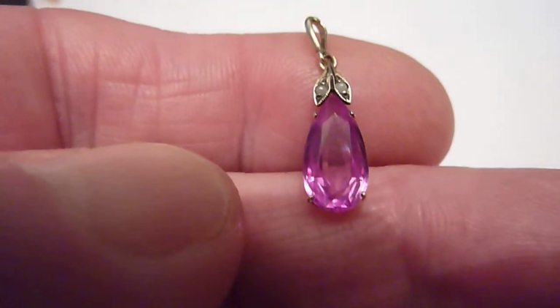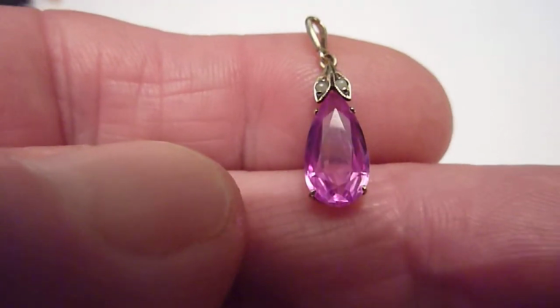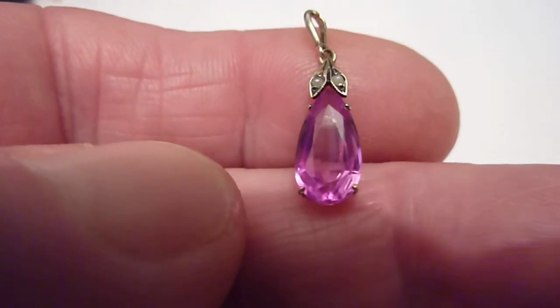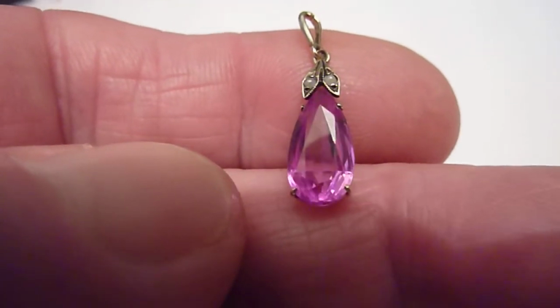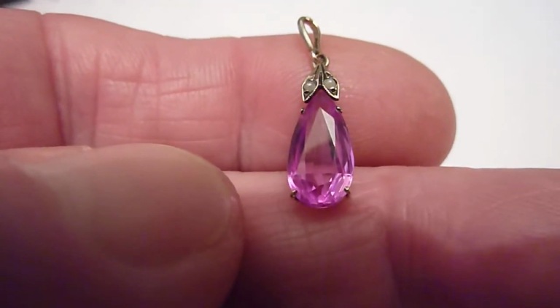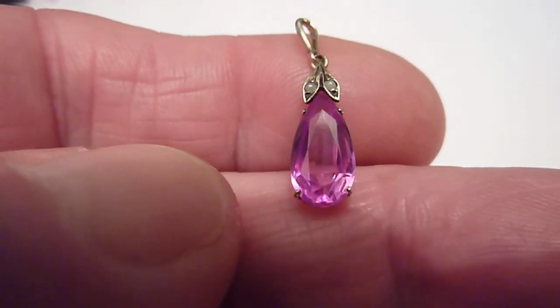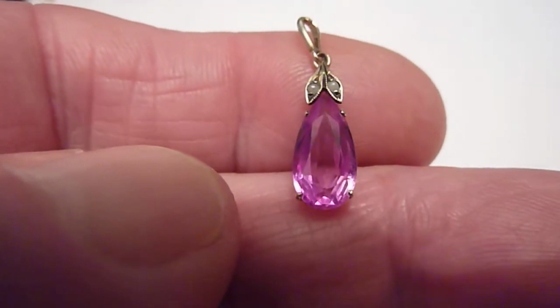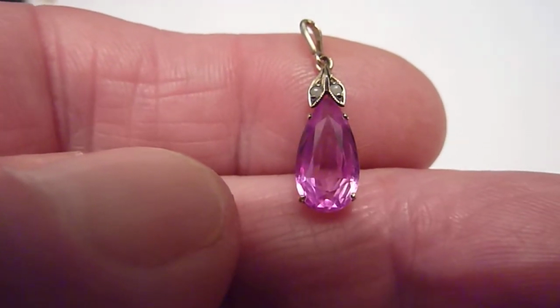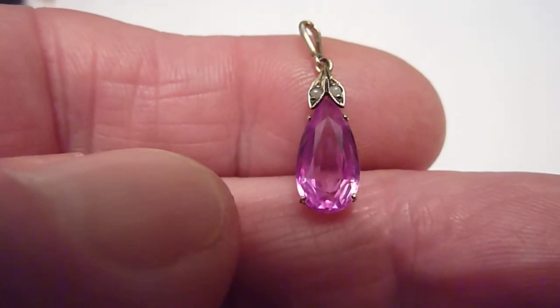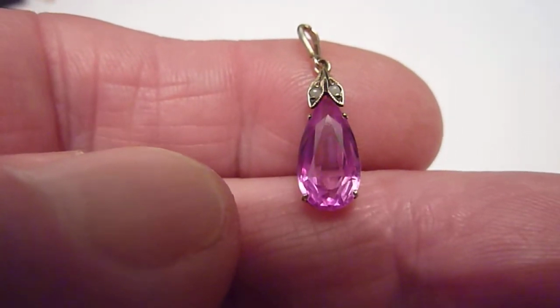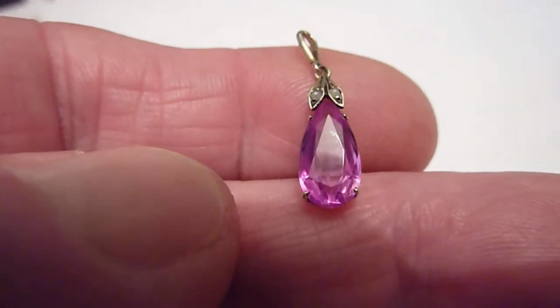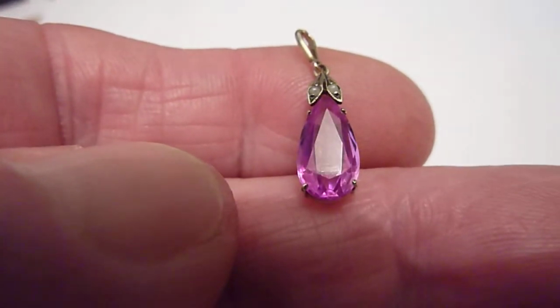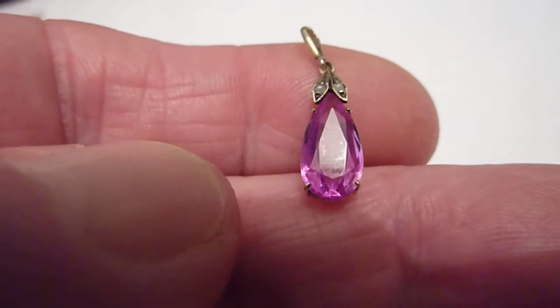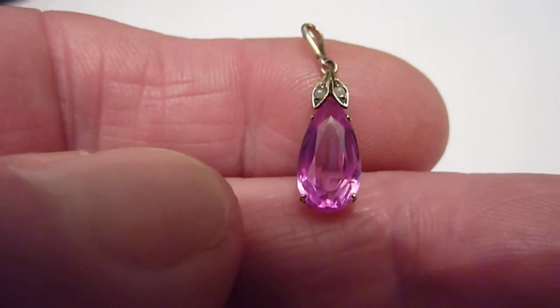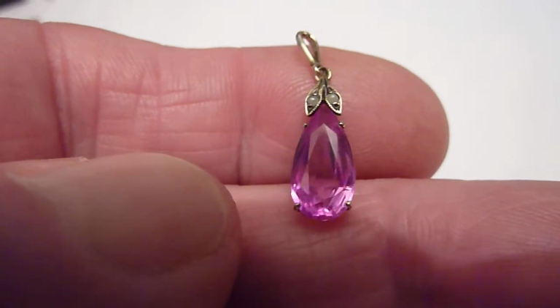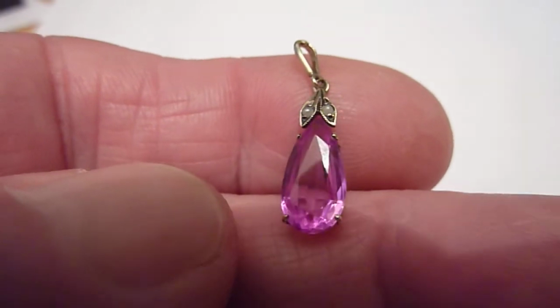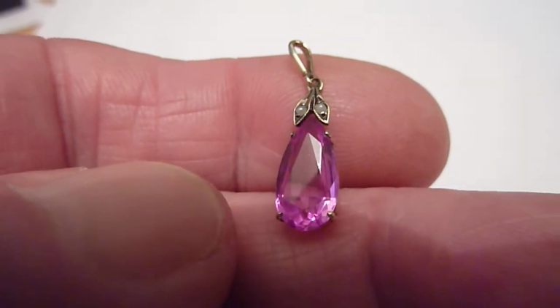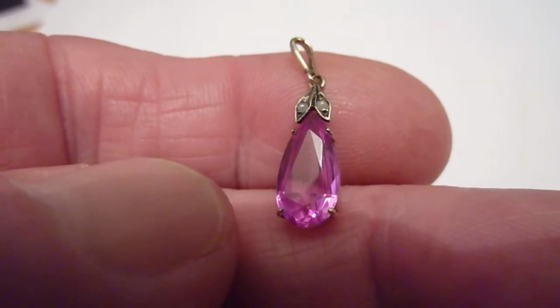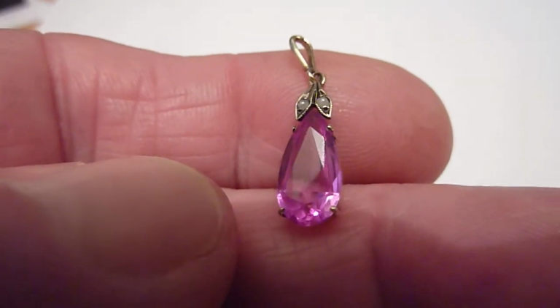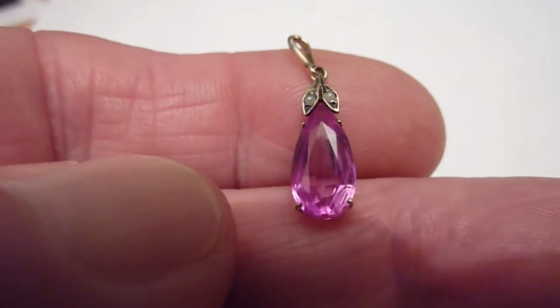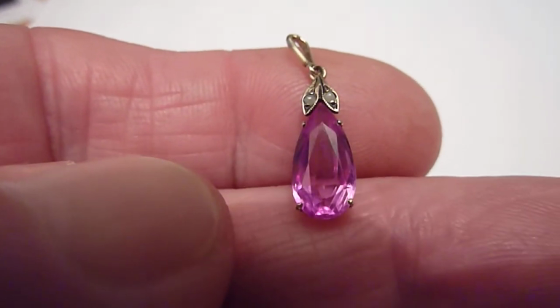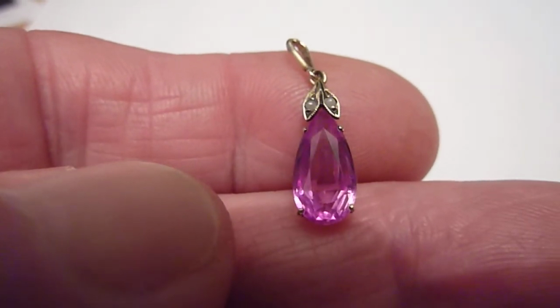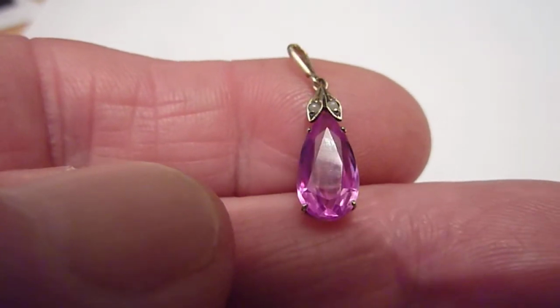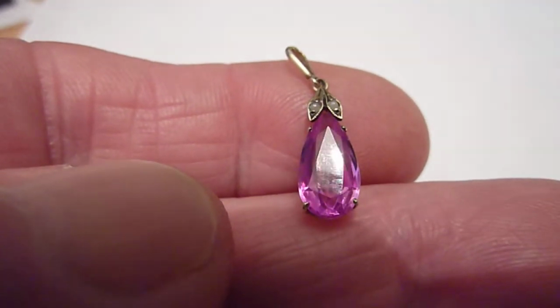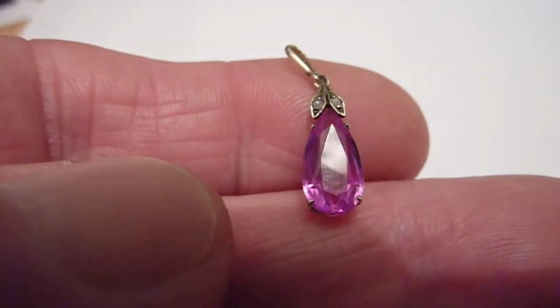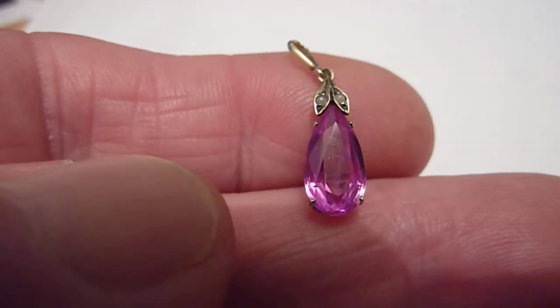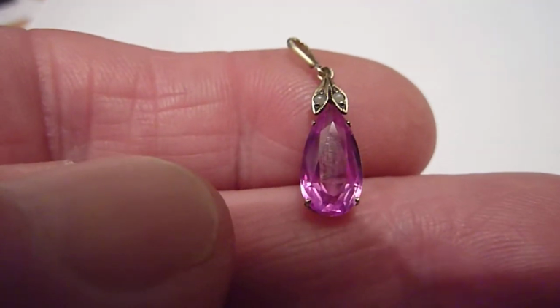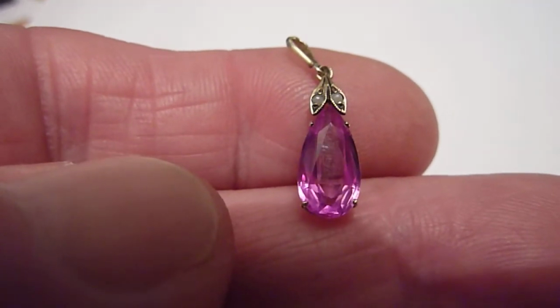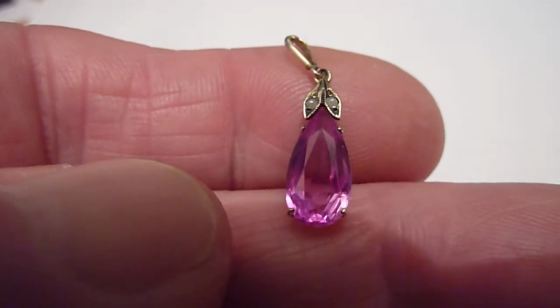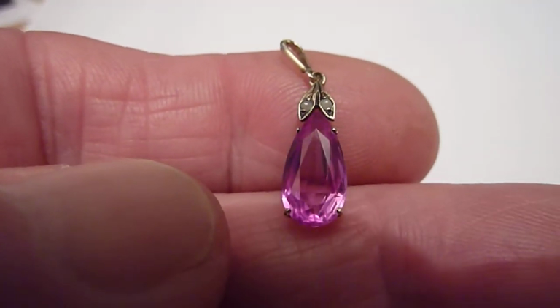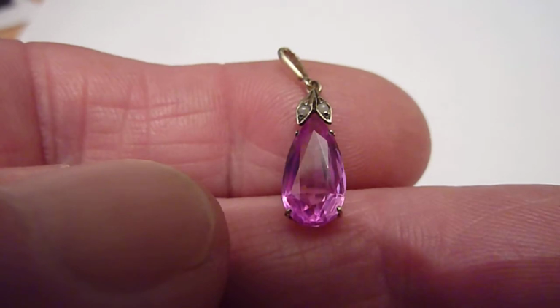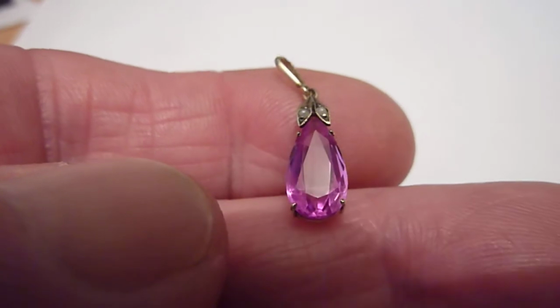This is a beautiful little vintage pendant, difficult to date but from its design I would think 50s, 60s, thereabouts.